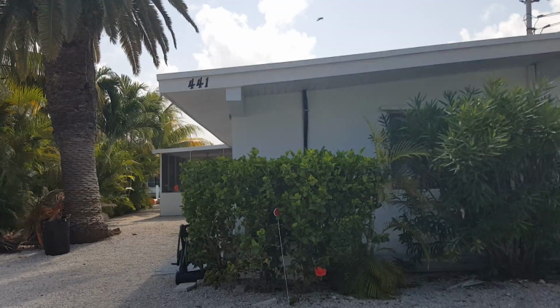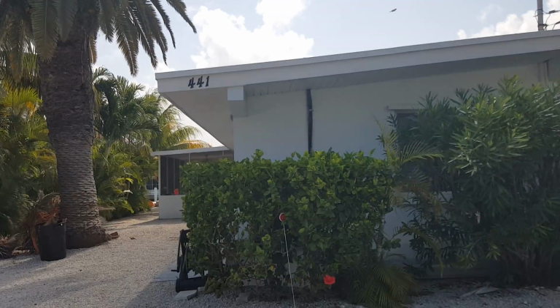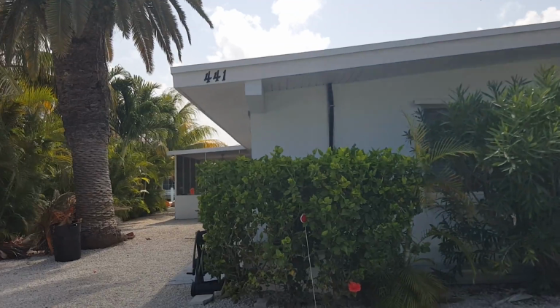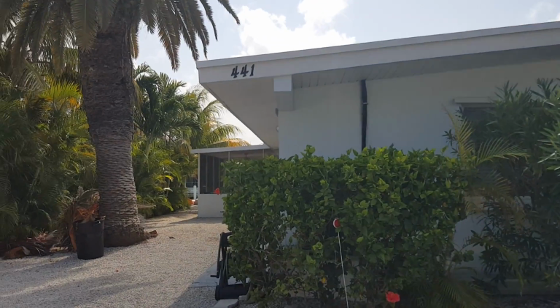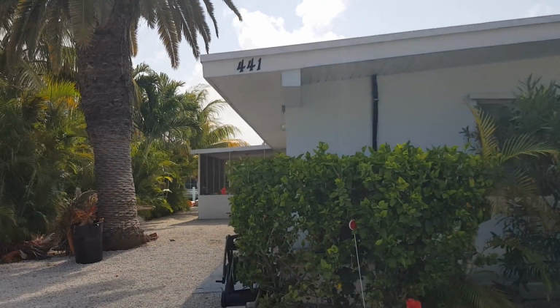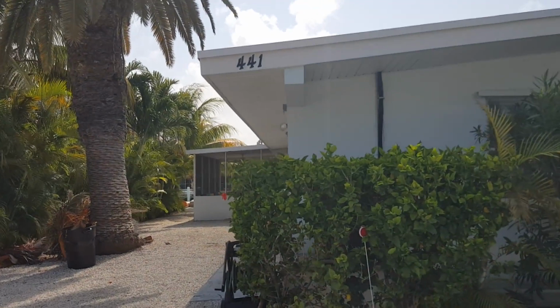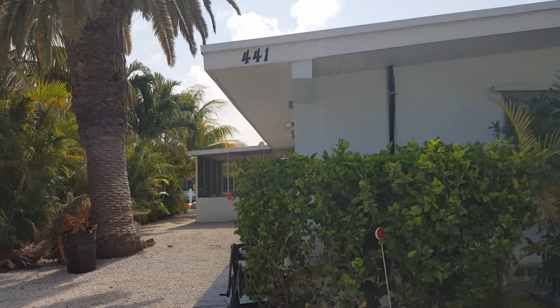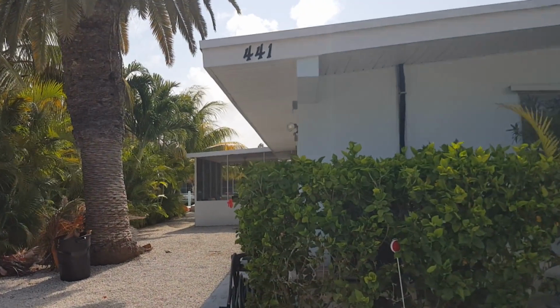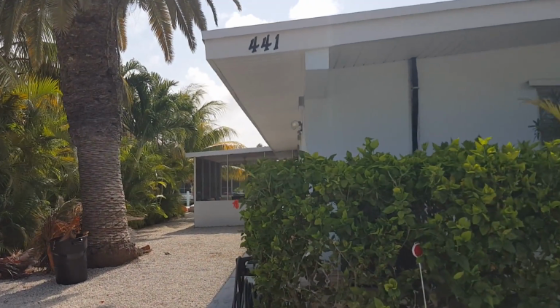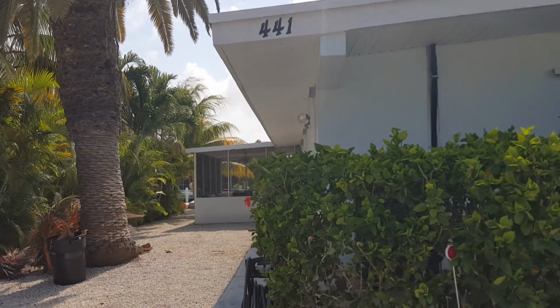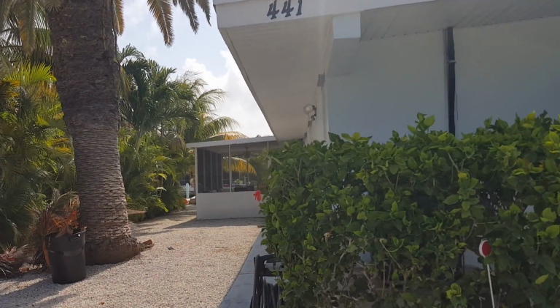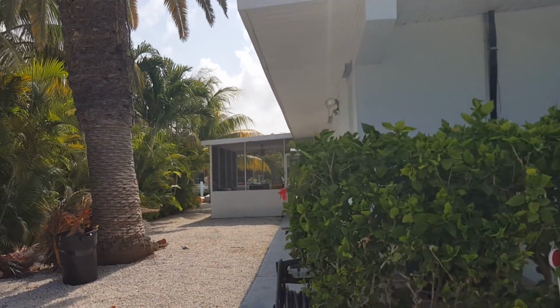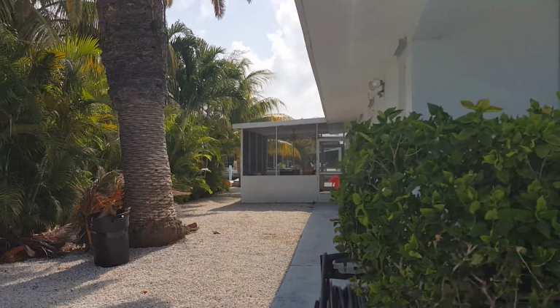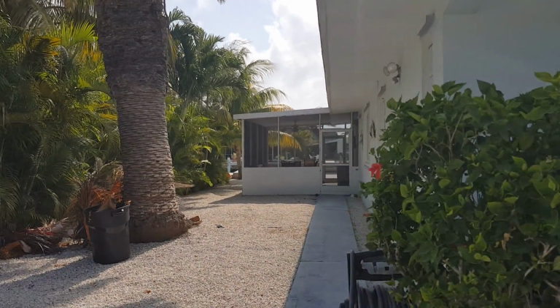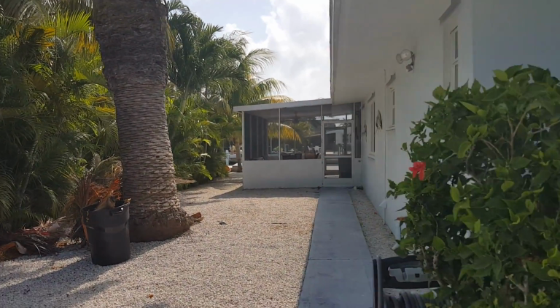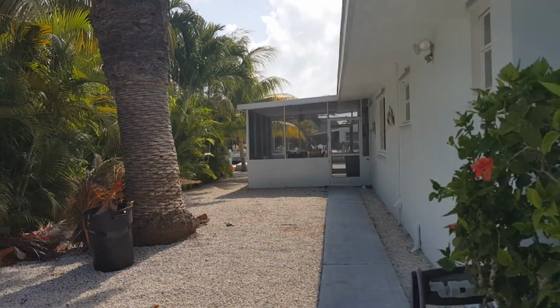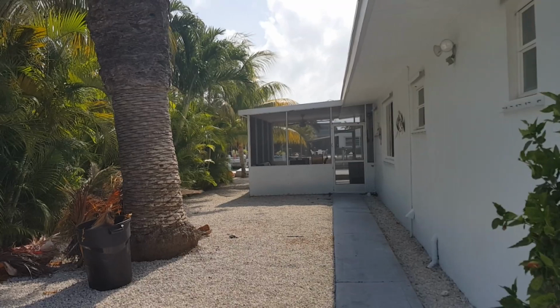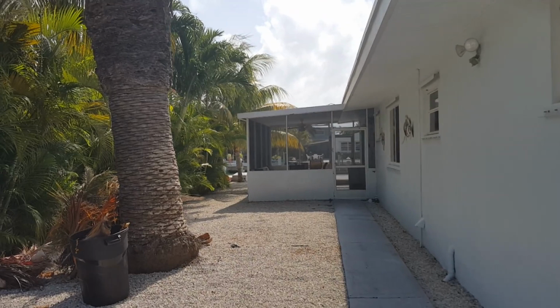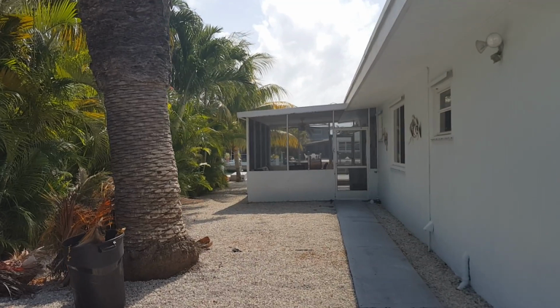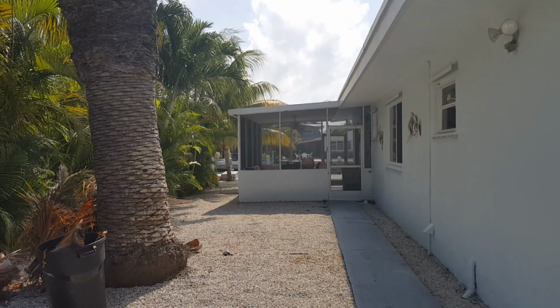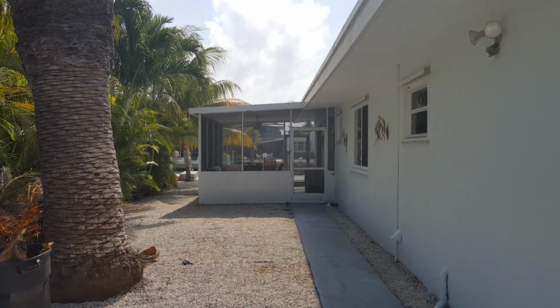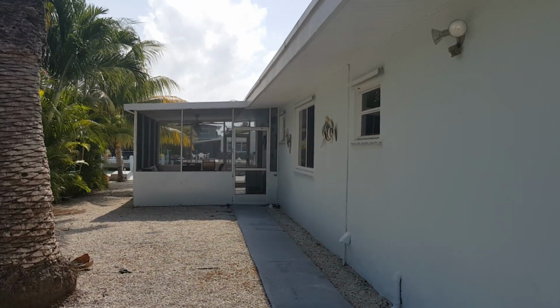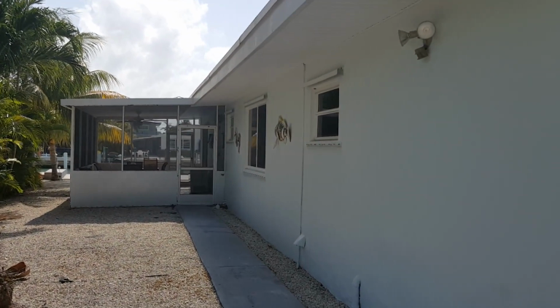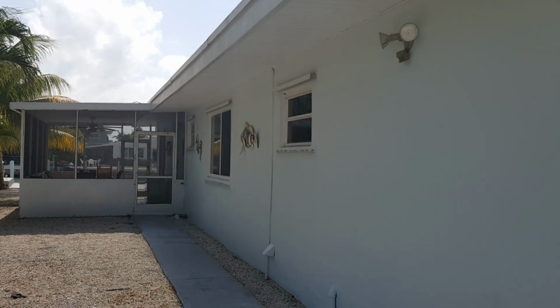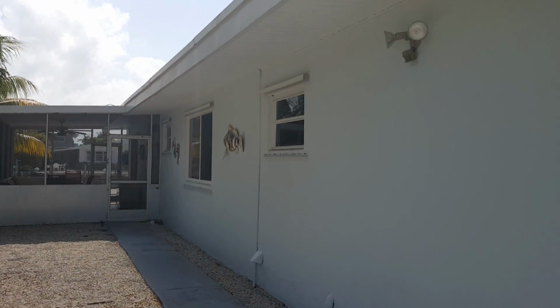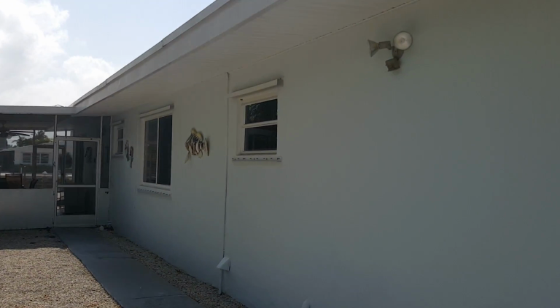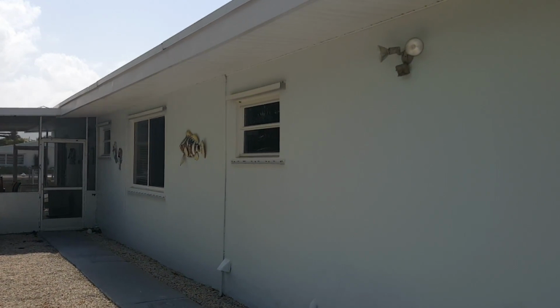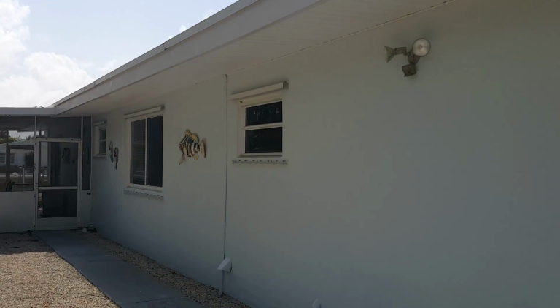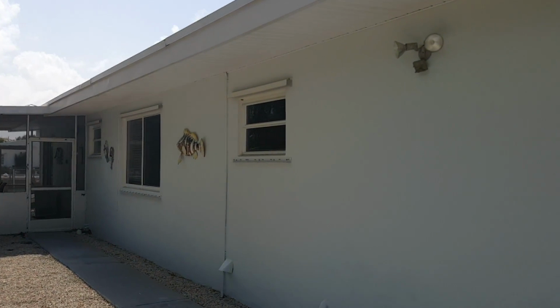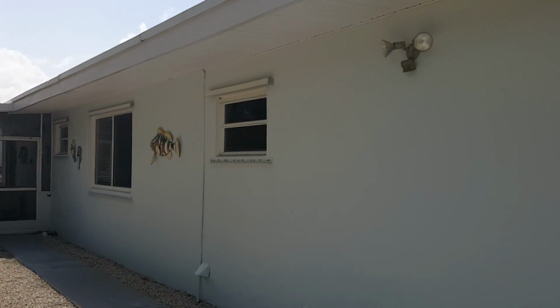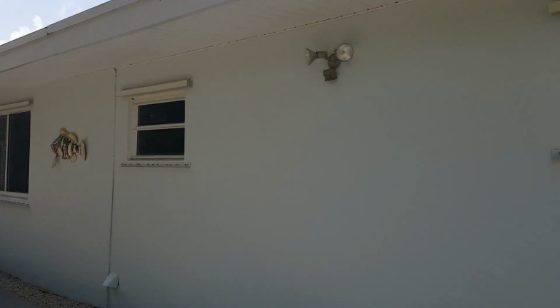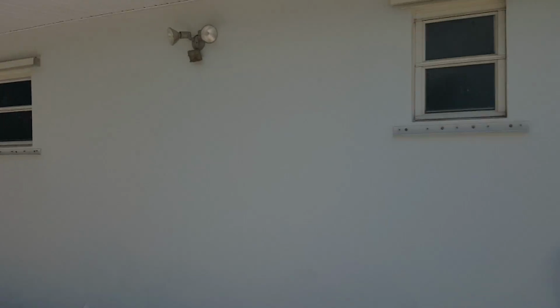Hi, Justin and Jesenia. This is 441 10th Street. Just doing a walk around, looking at it.